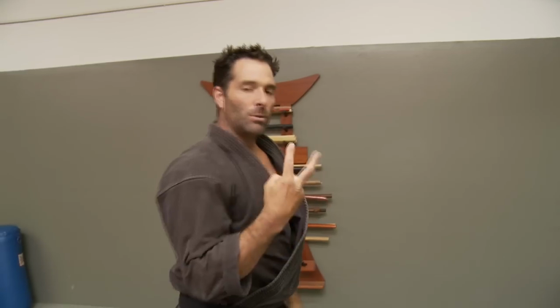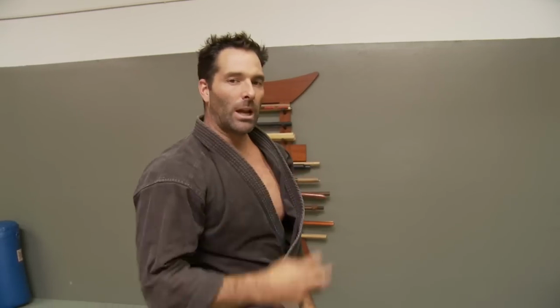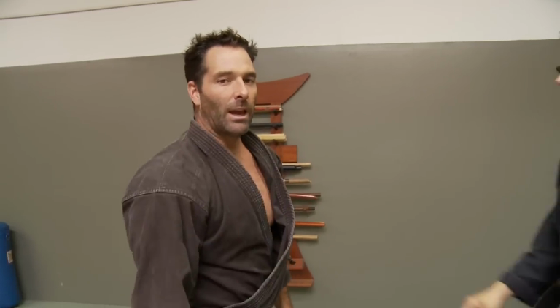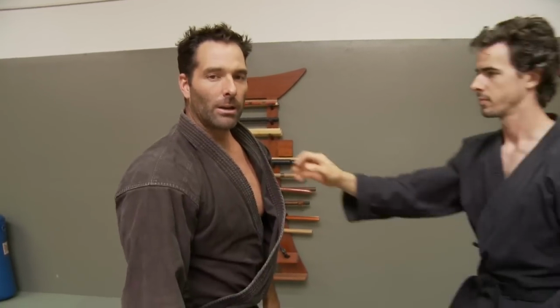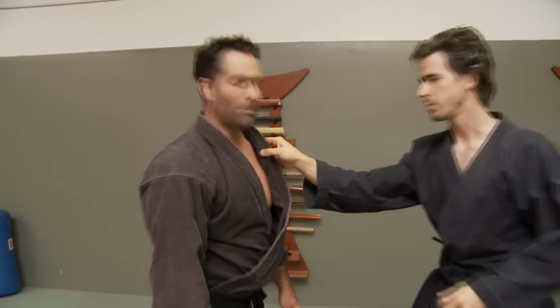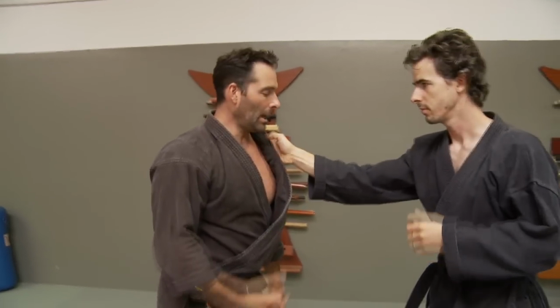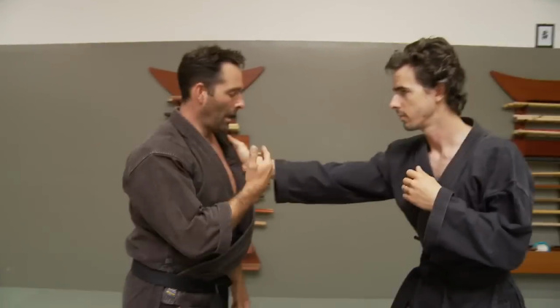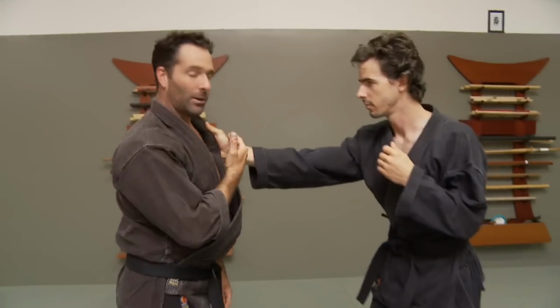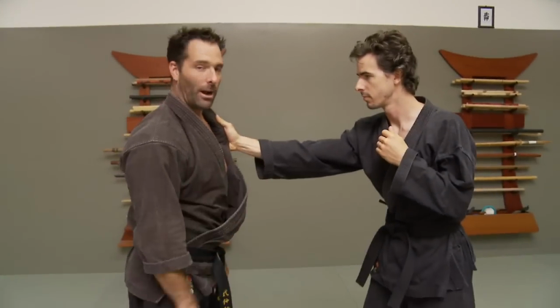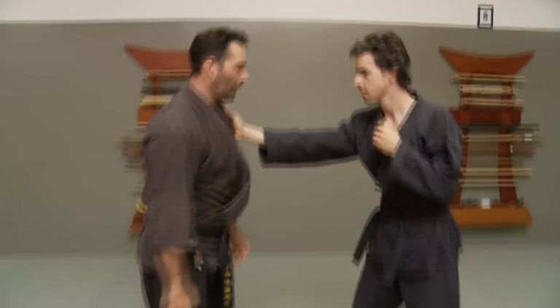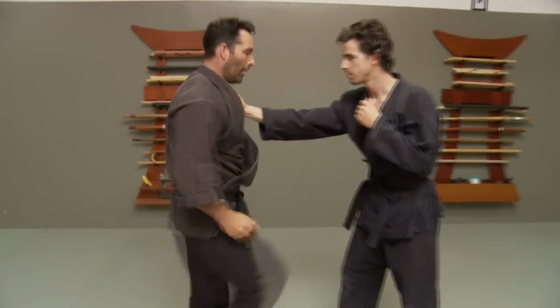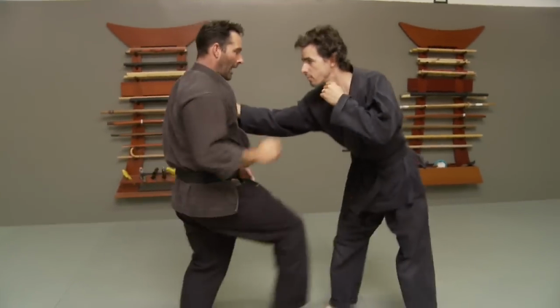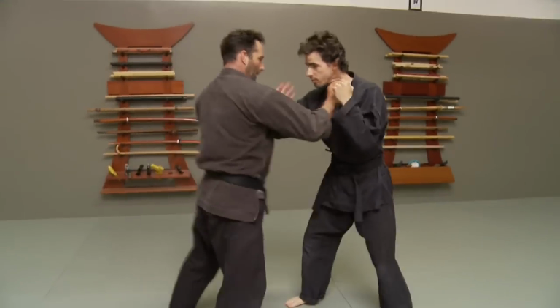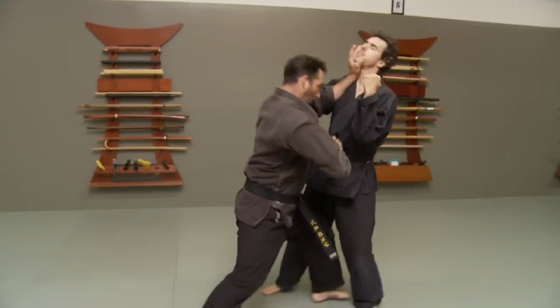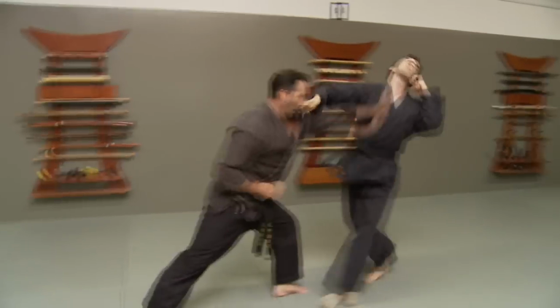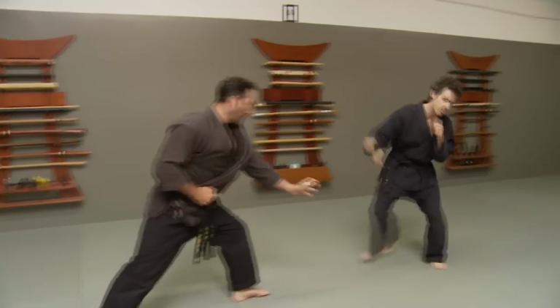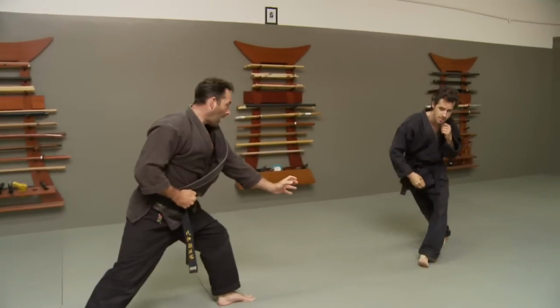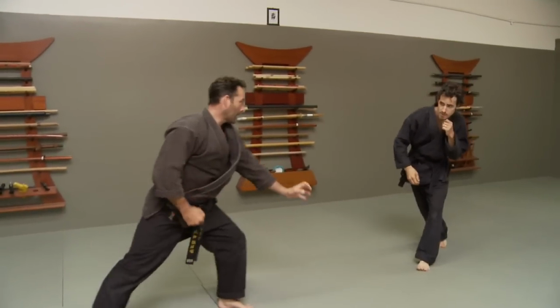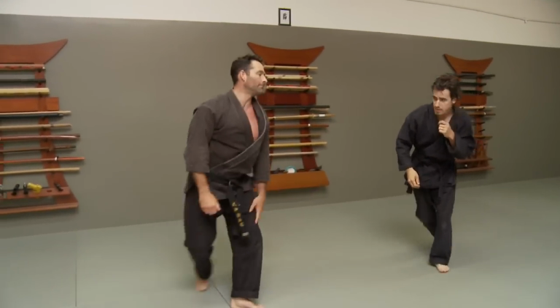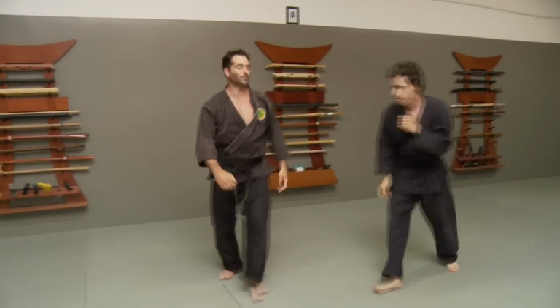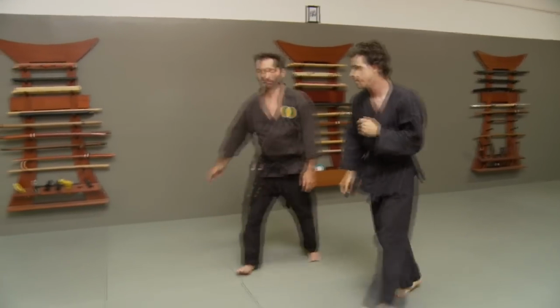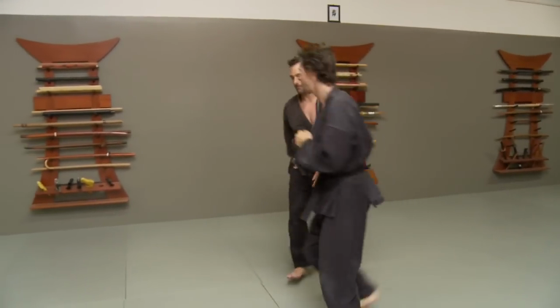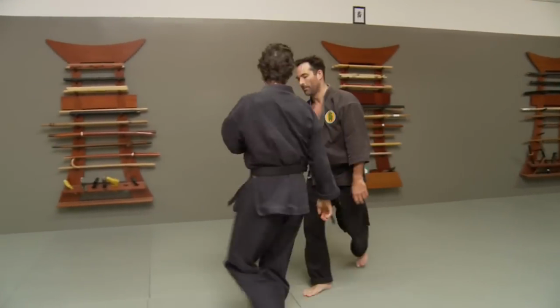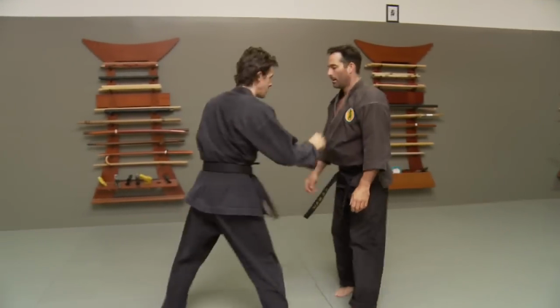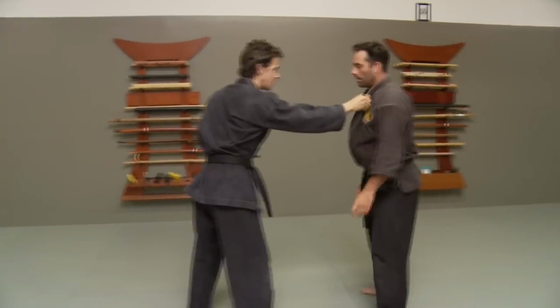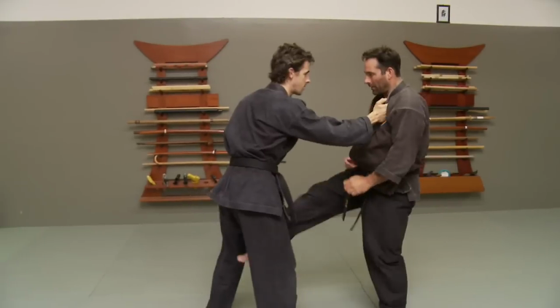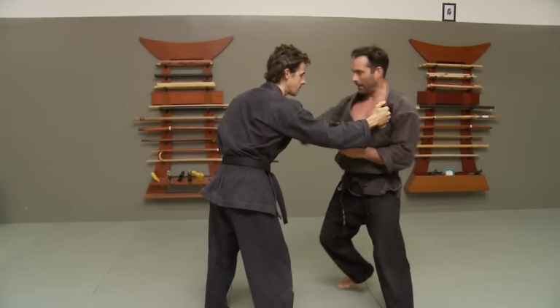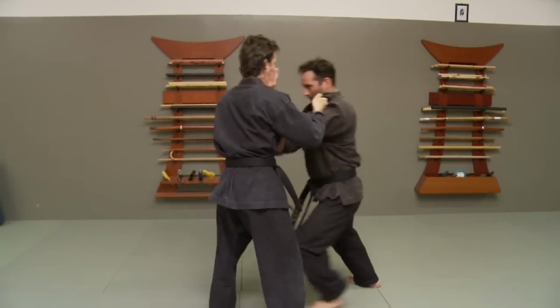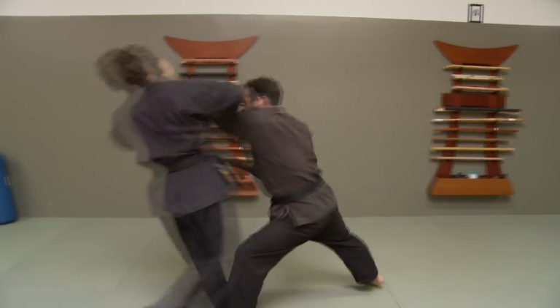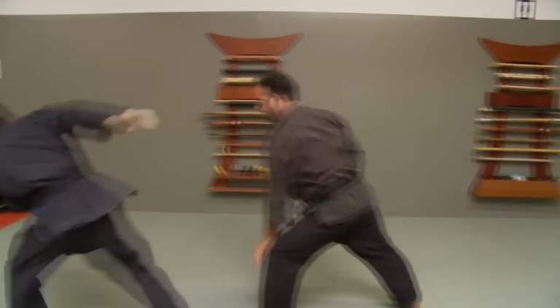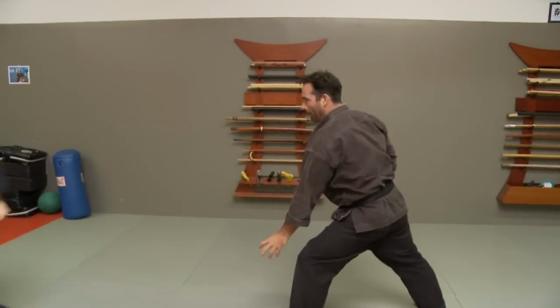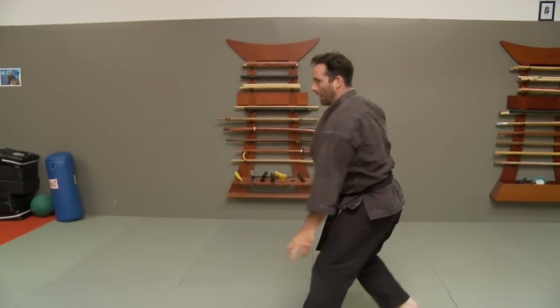So two more times at regular speed after he grabs: snap kick, boshiken, hapouken. Snap kick, boshiken, hapouken.